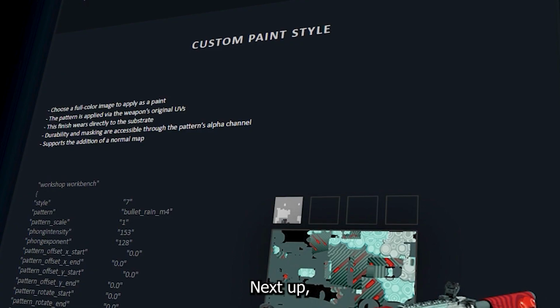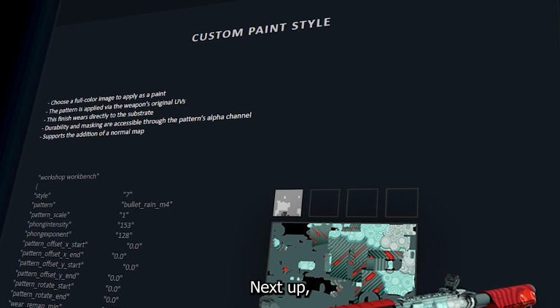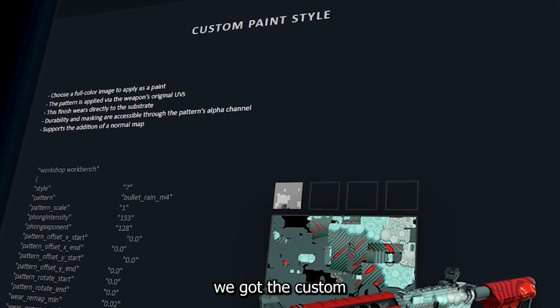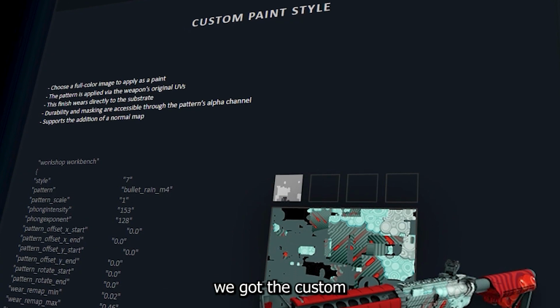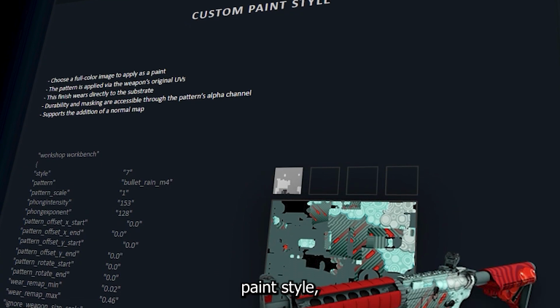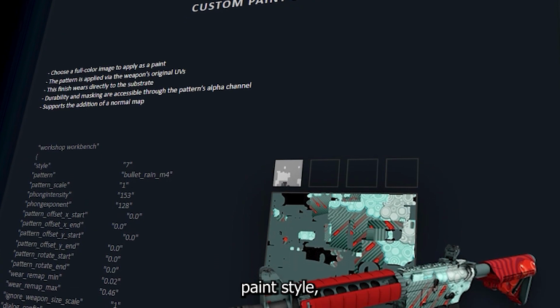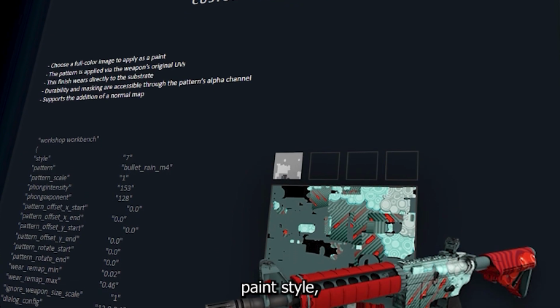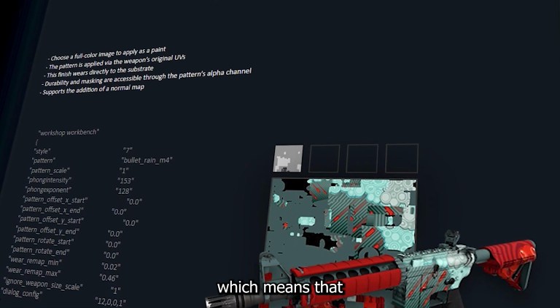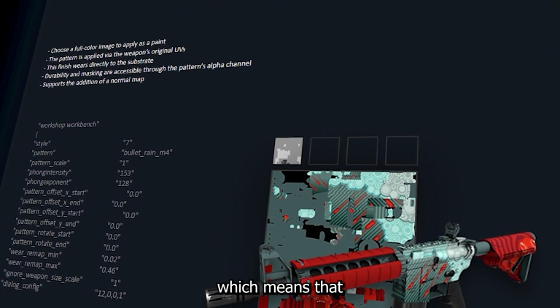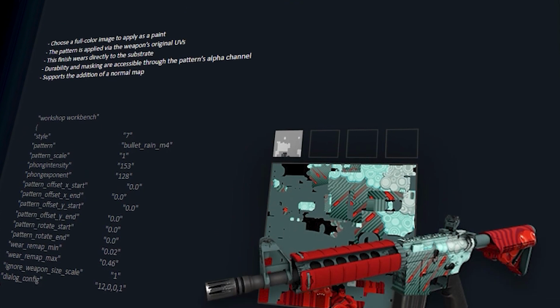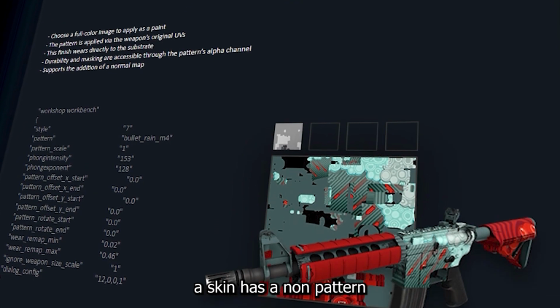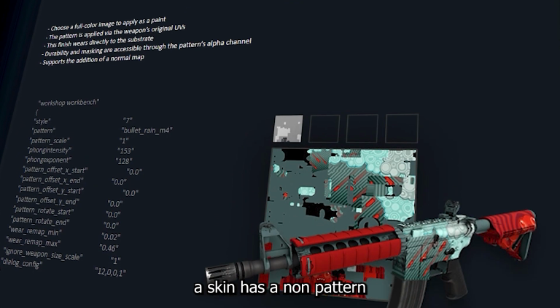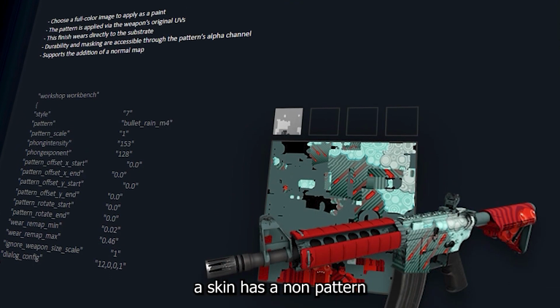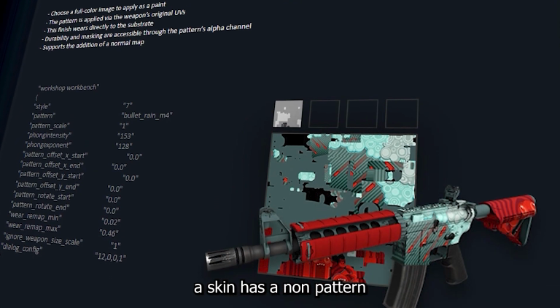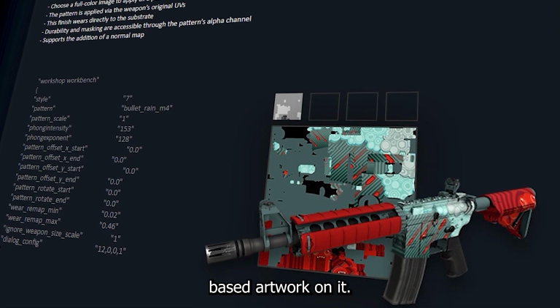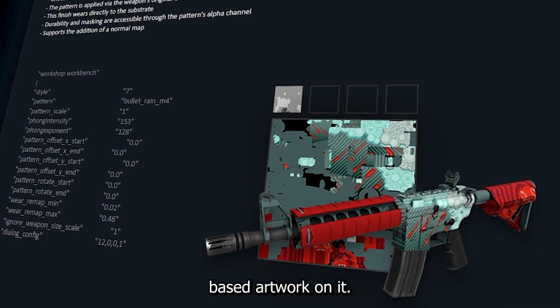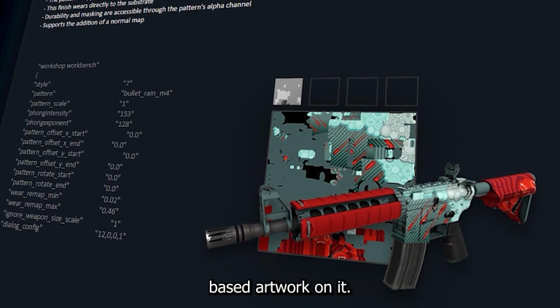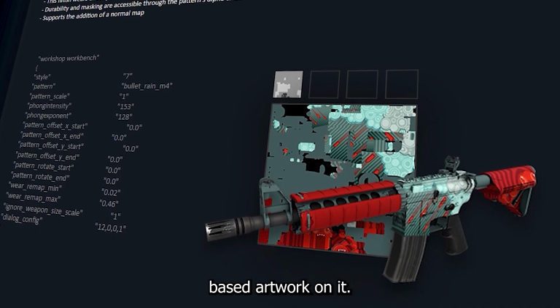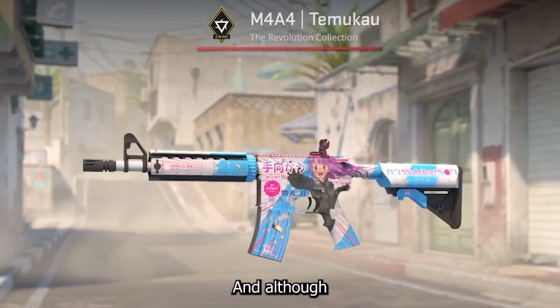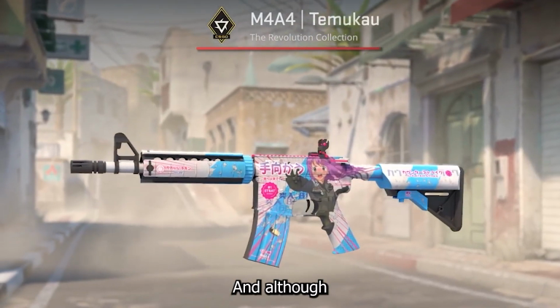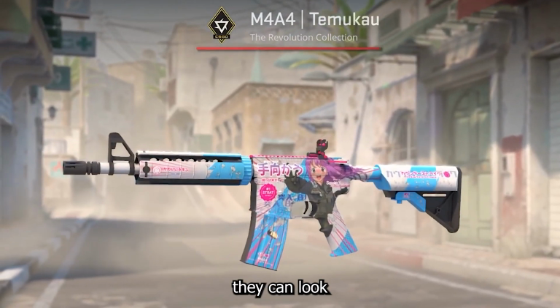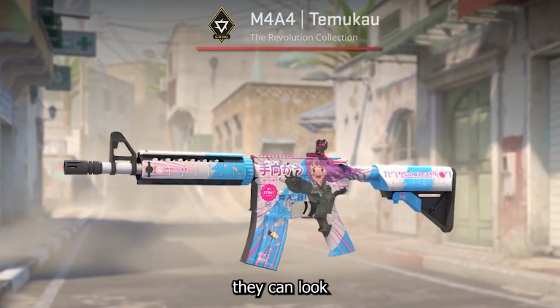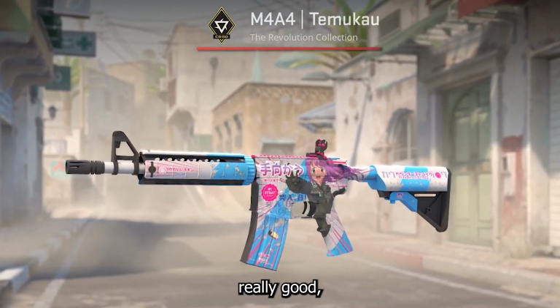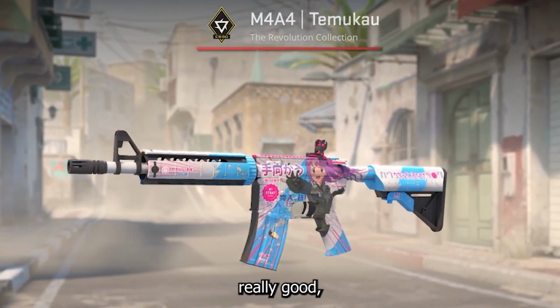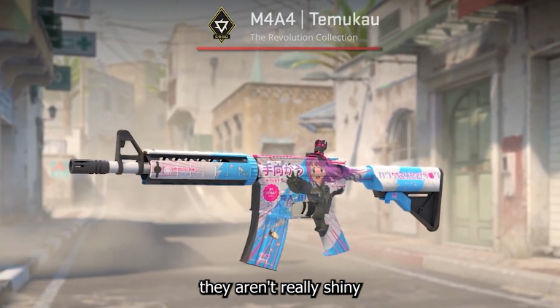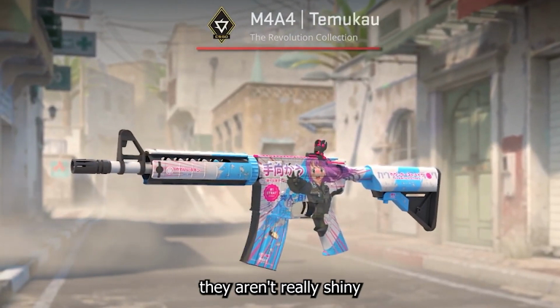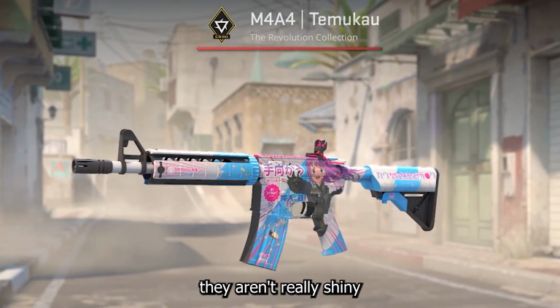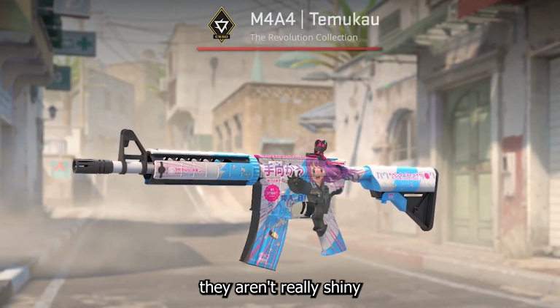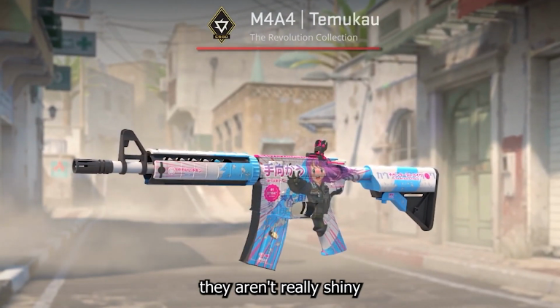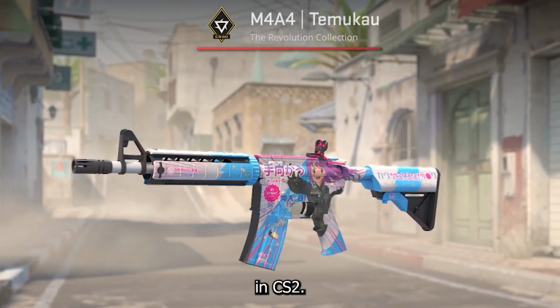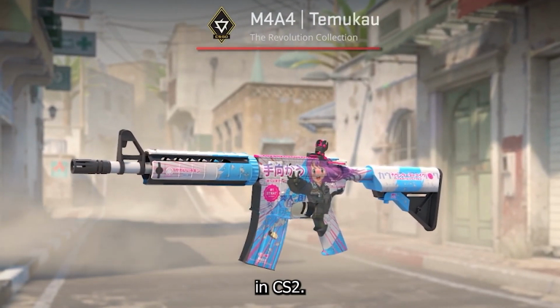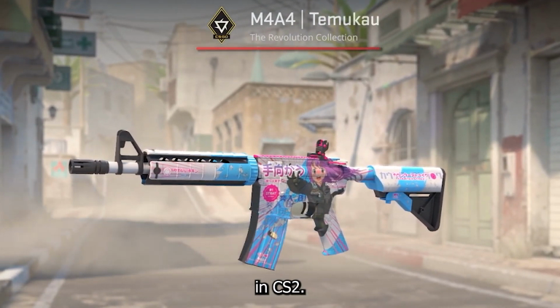Next up we have the custom paint style, which means the skin has a non-pattern based artwork on it. Although they can look really good, they aren't really shiny in CS2.